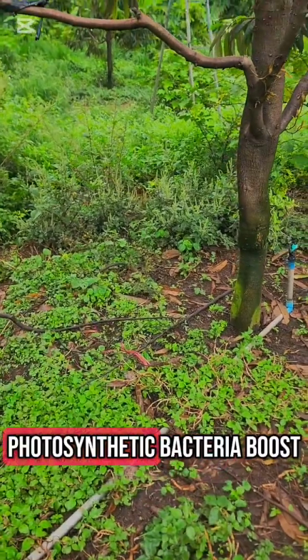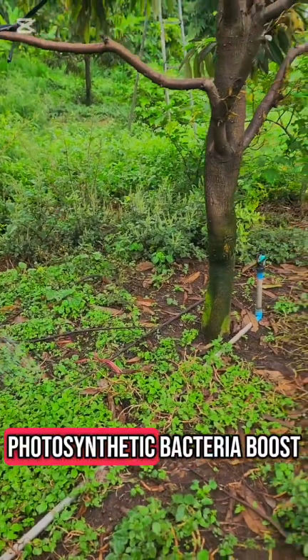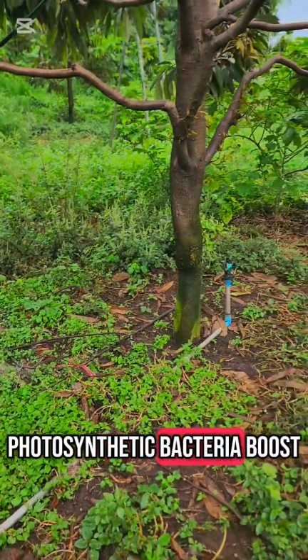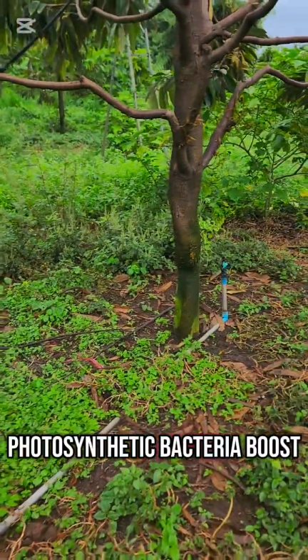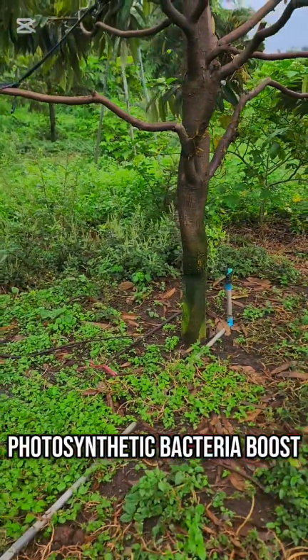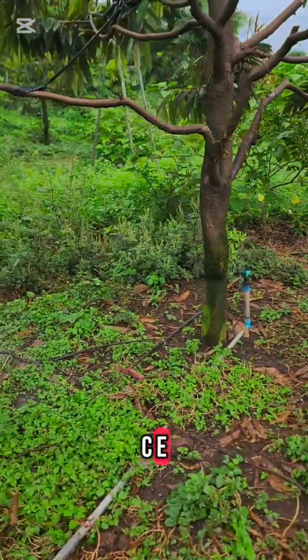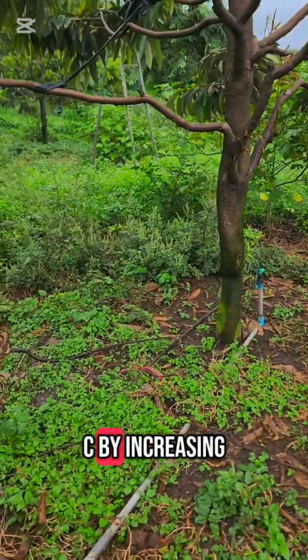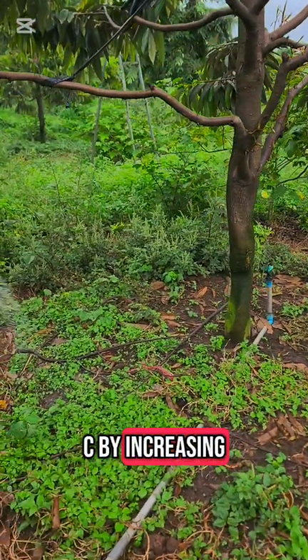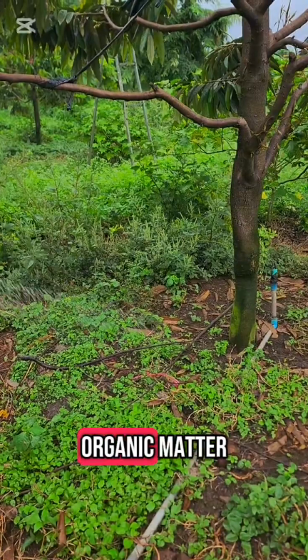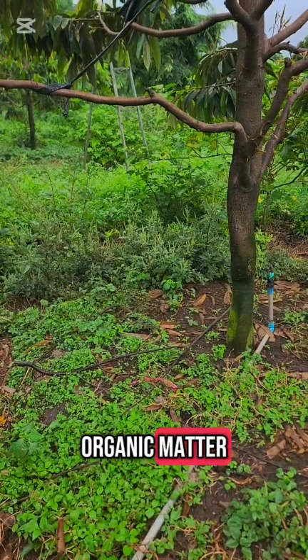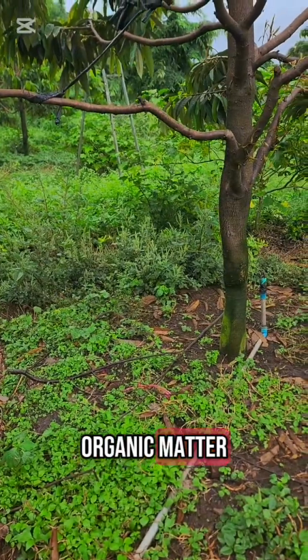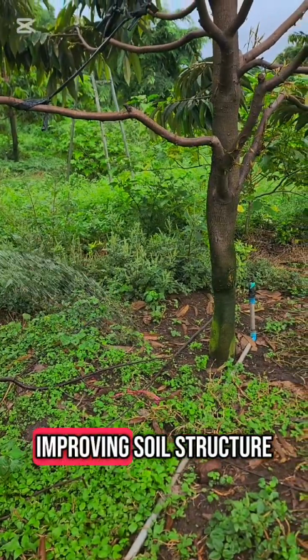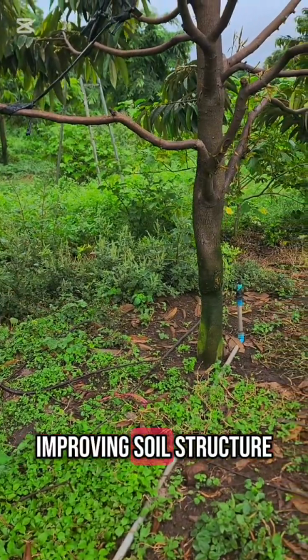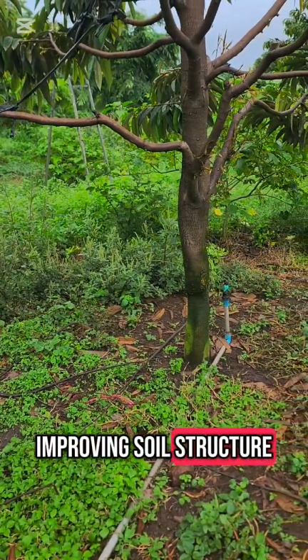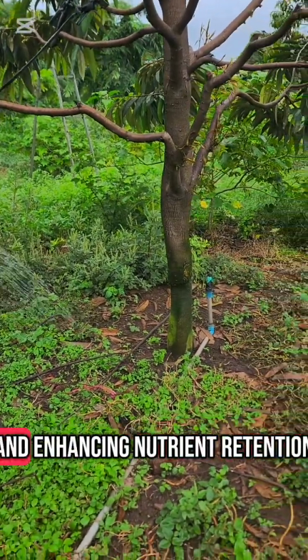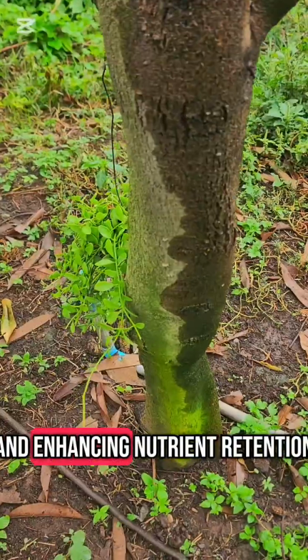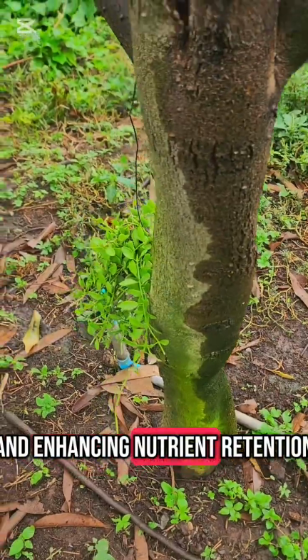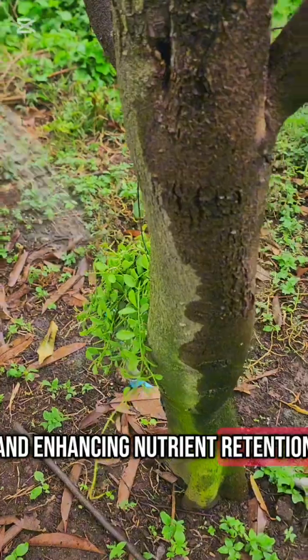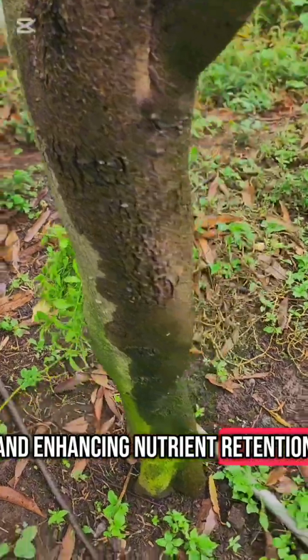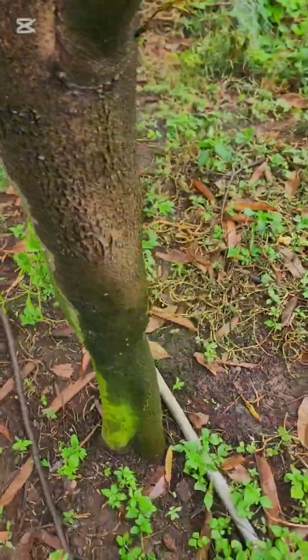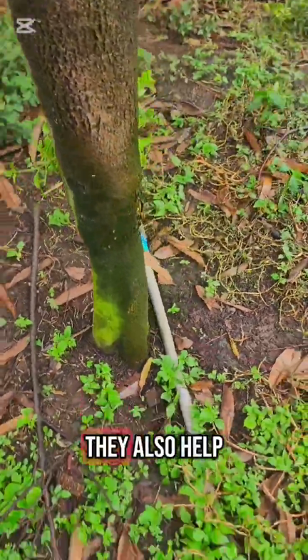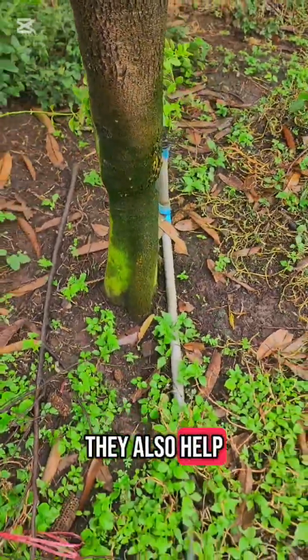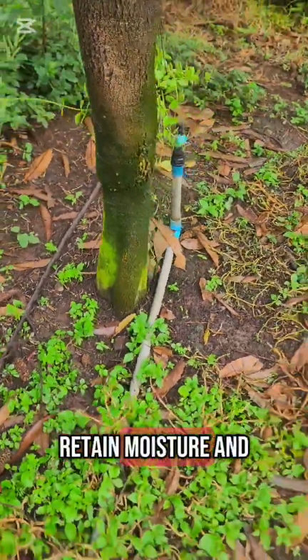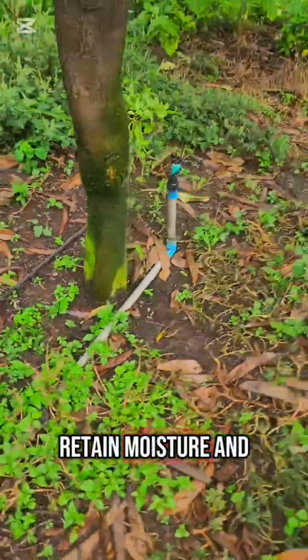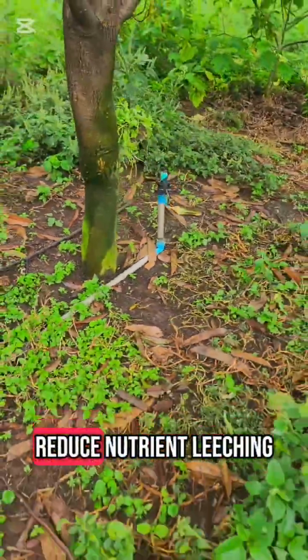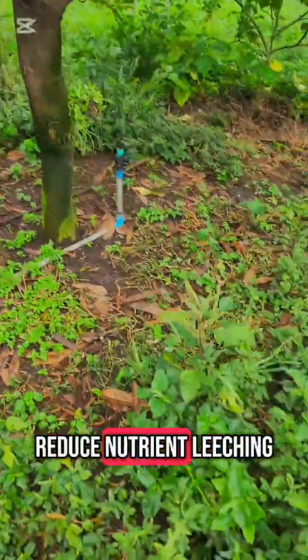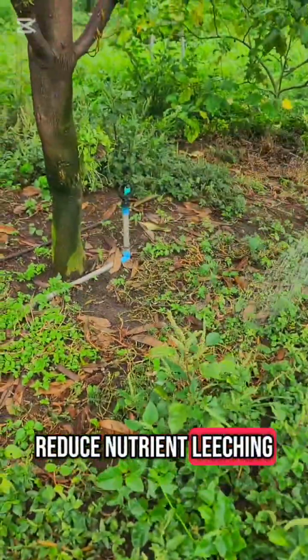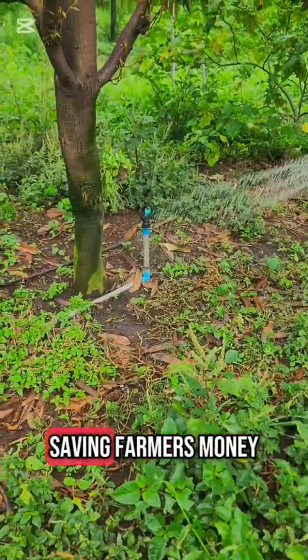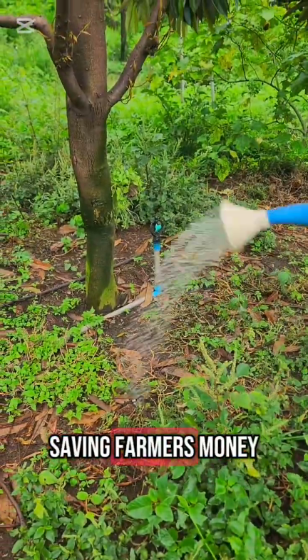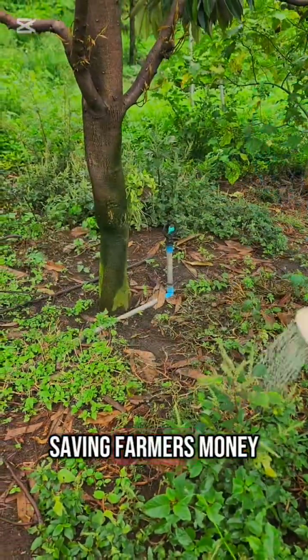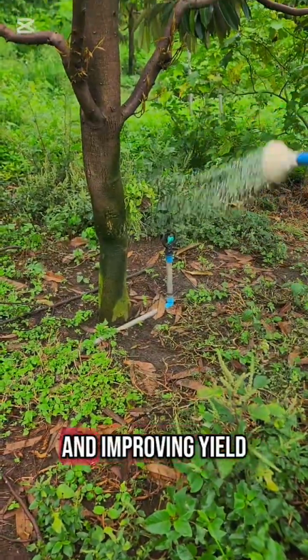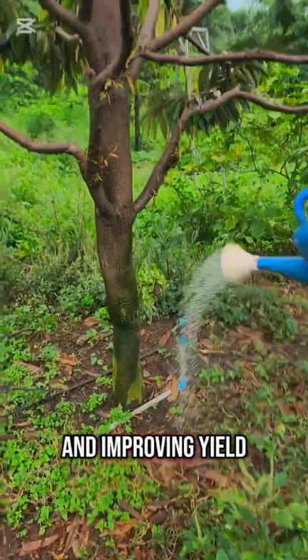Photosynthetic bacteria boost CEC by increasing organic matter, improving soil structure, and enhancing nutrient retention. They also help retain moisture and reduce nutrient leaching, saving farmers money and improving yield.